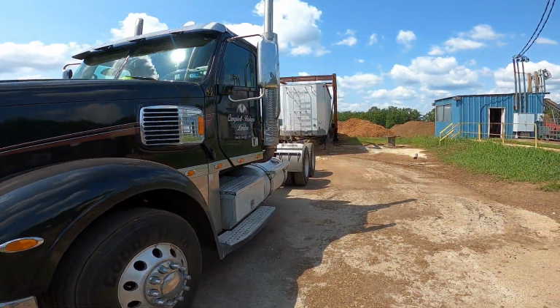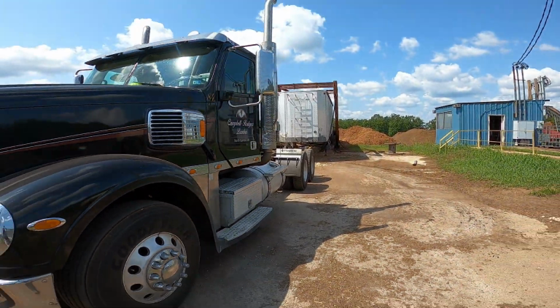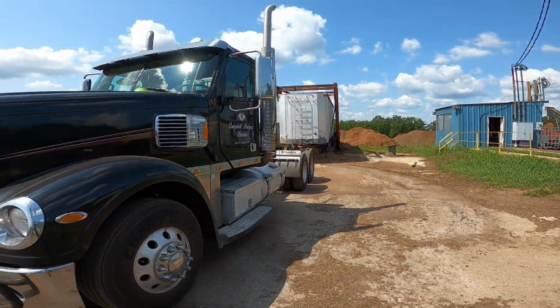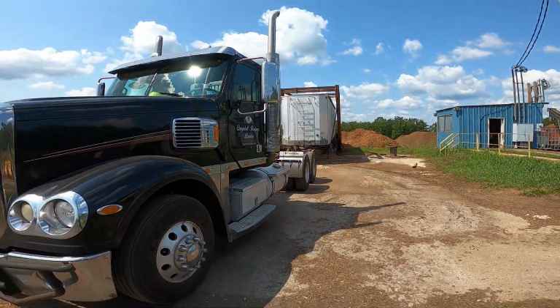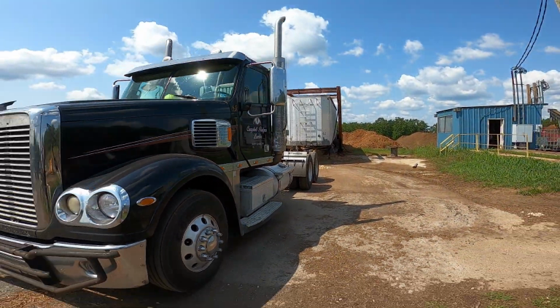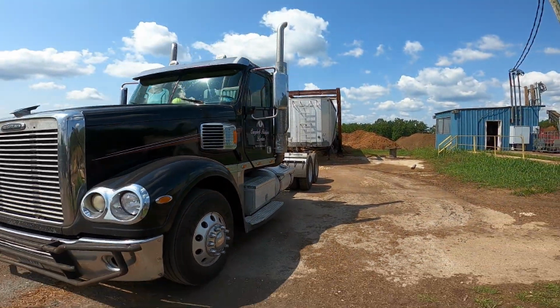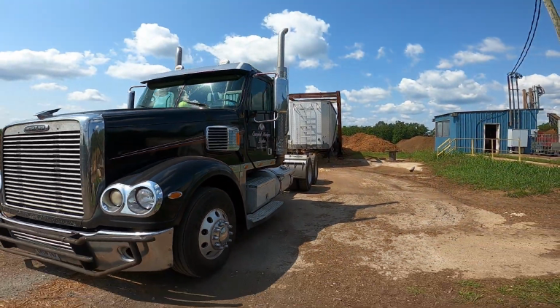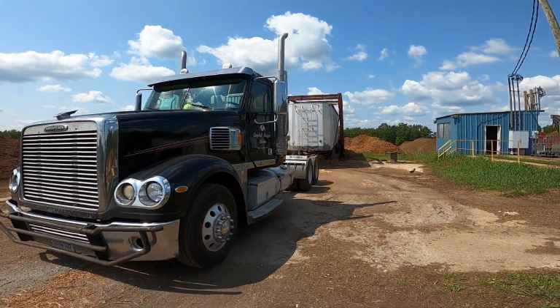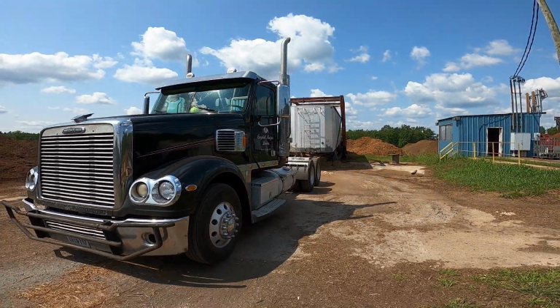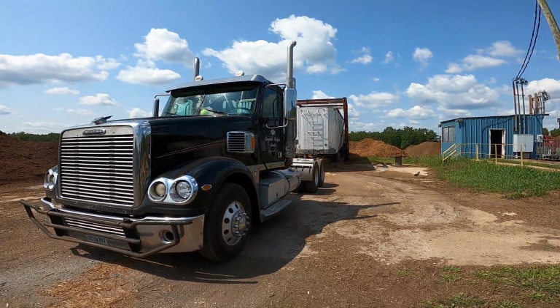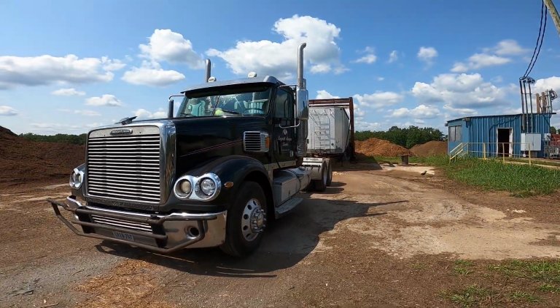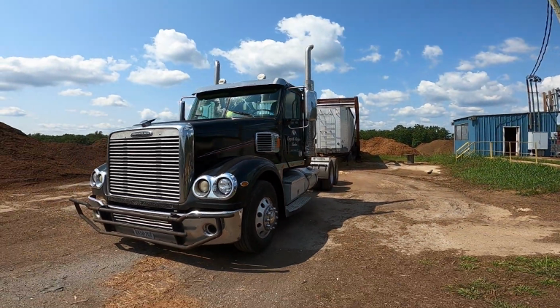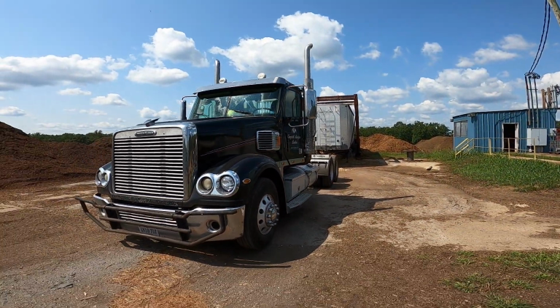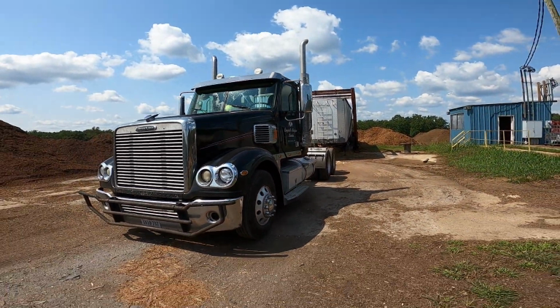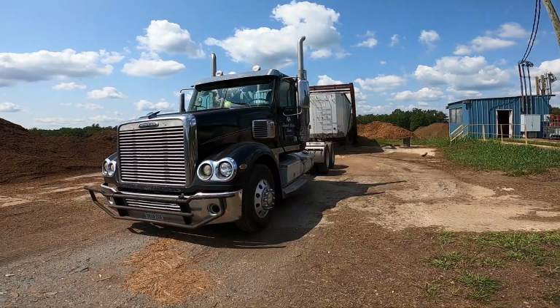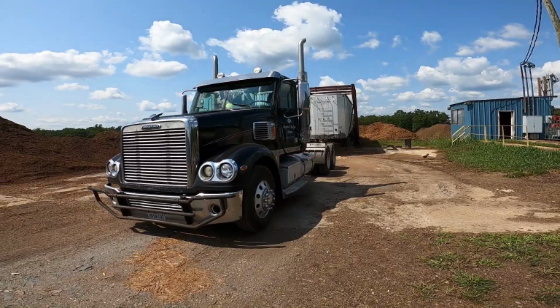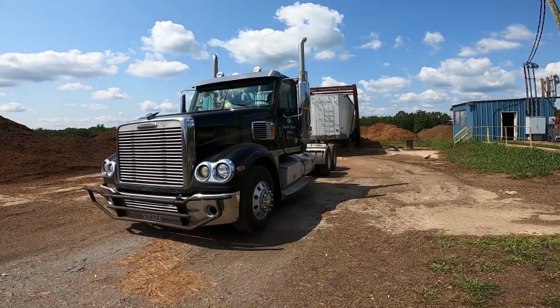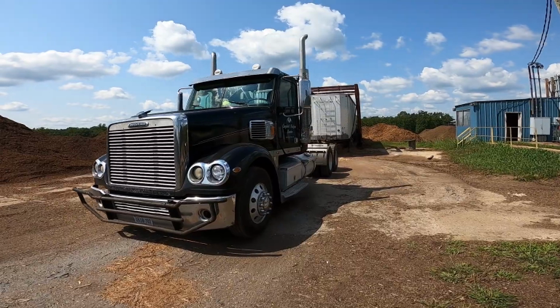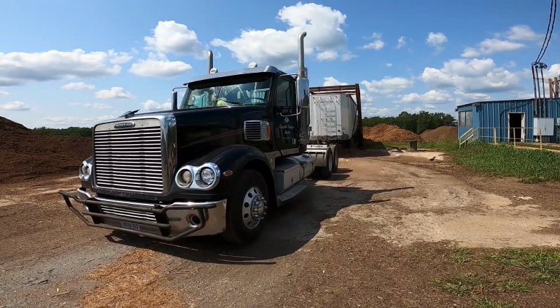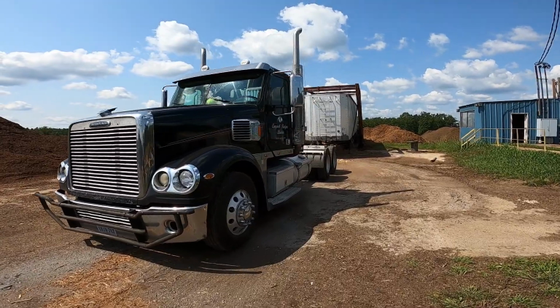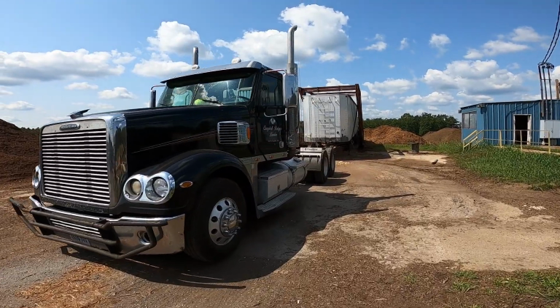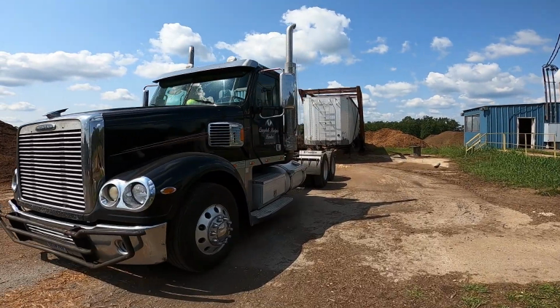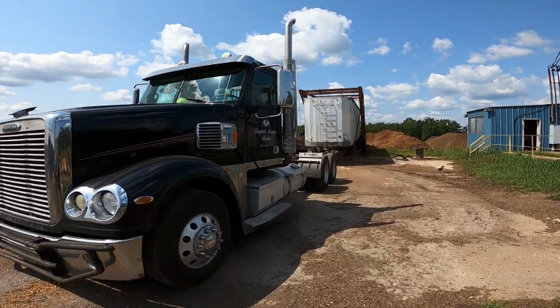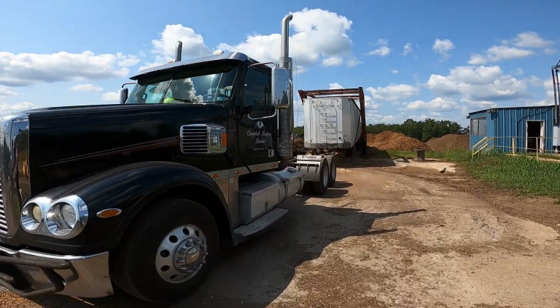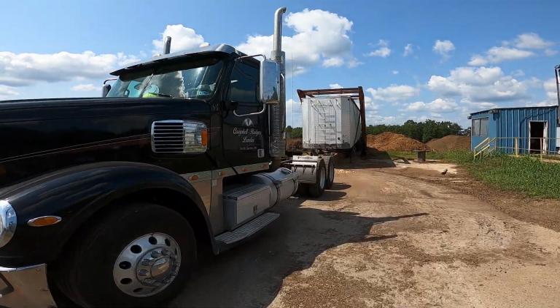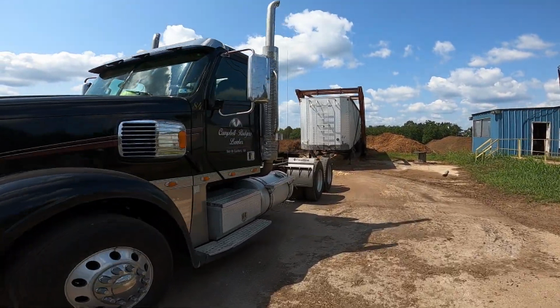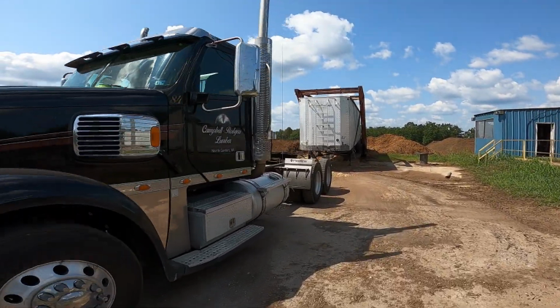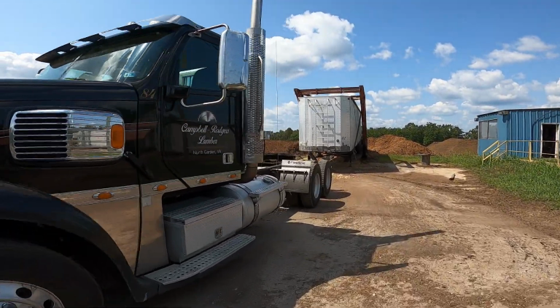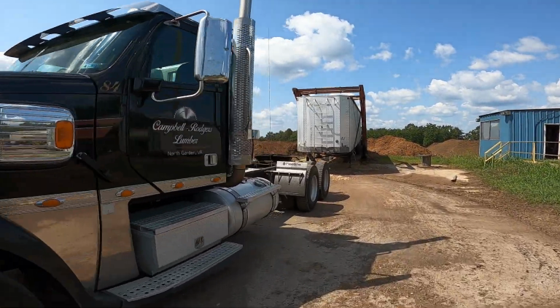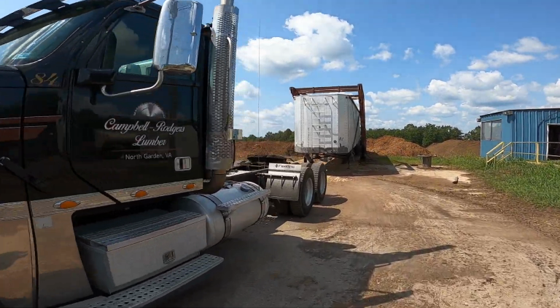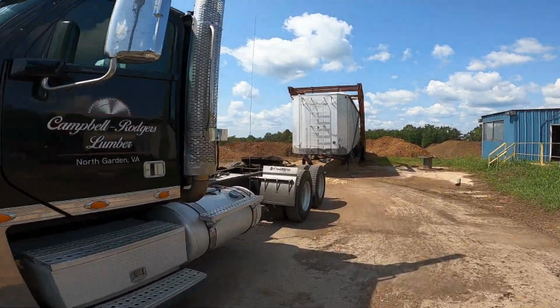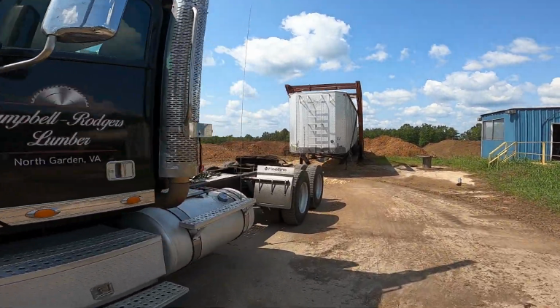We're at Yard Works in Dillwyn, Virginia. We're backing a load of mulch up on this old dump.